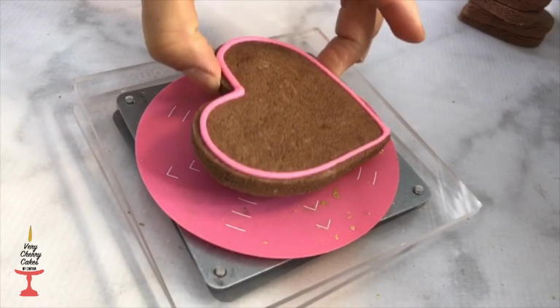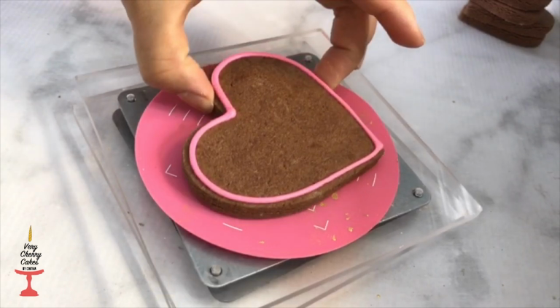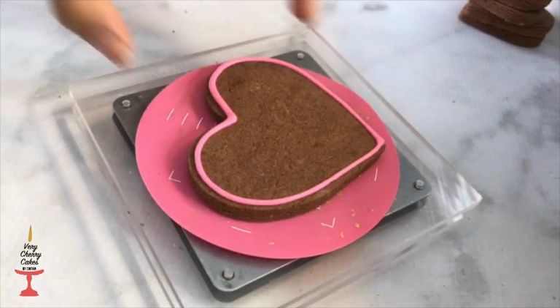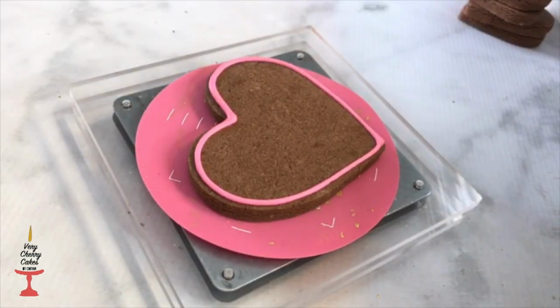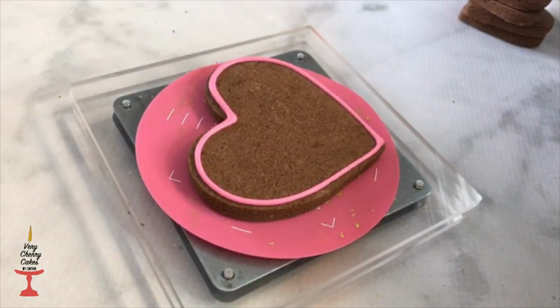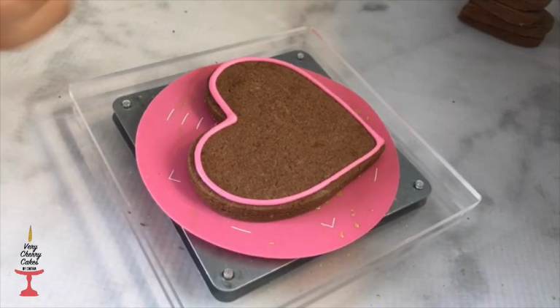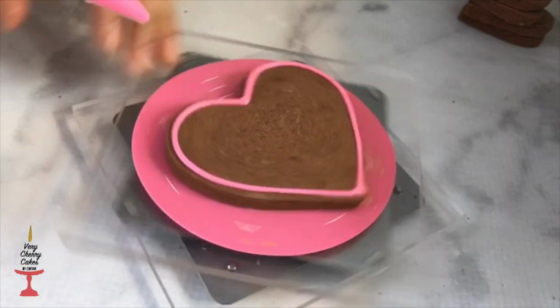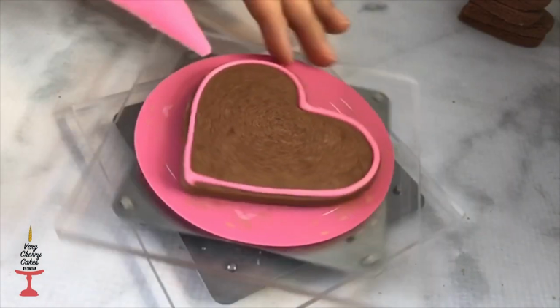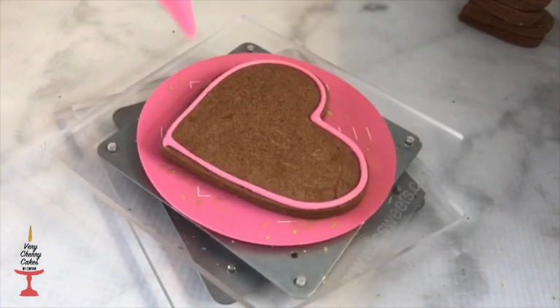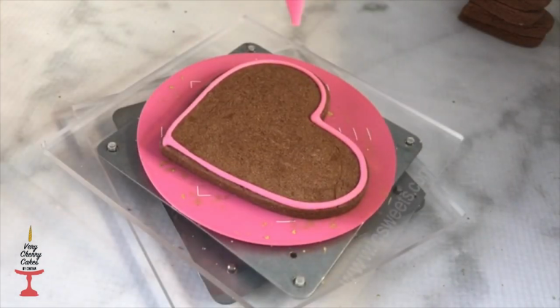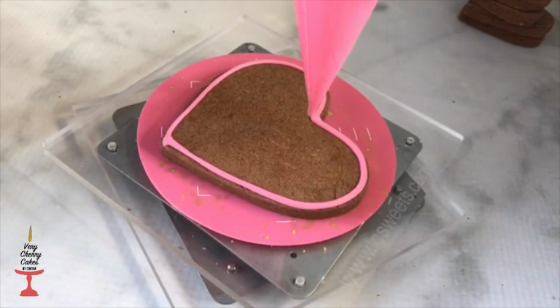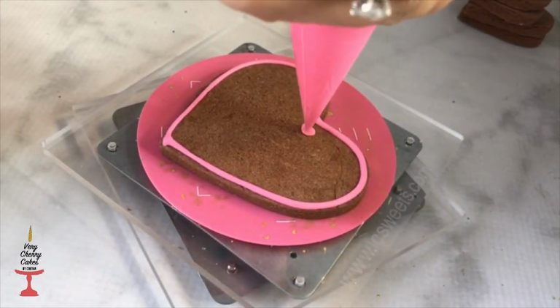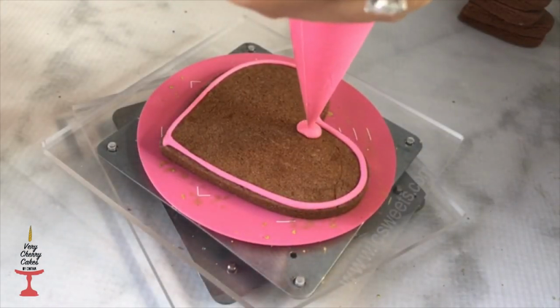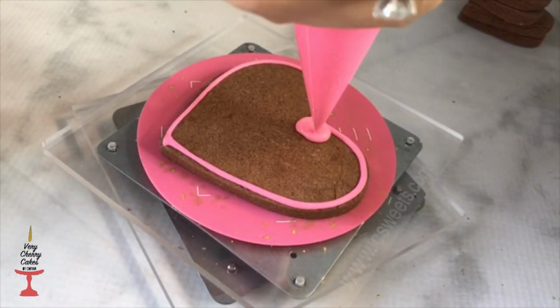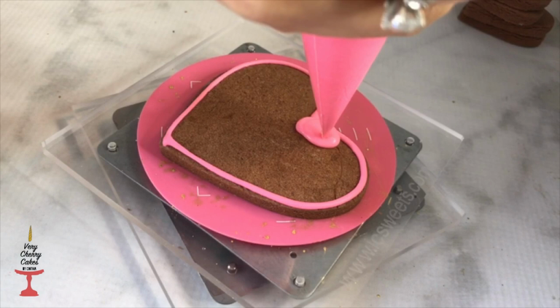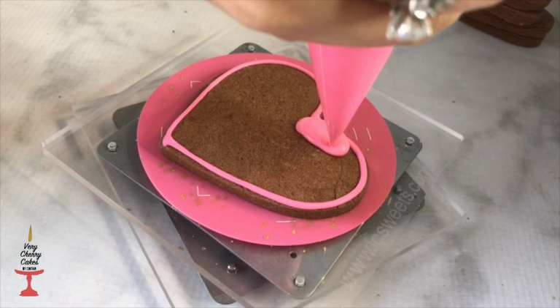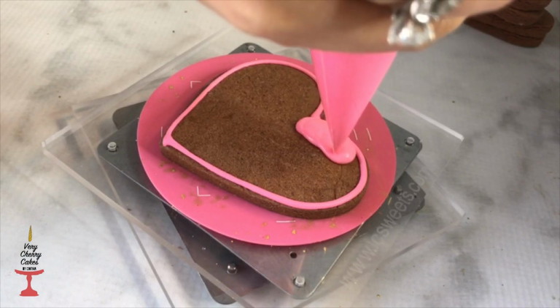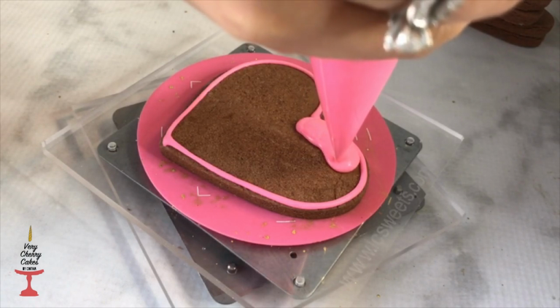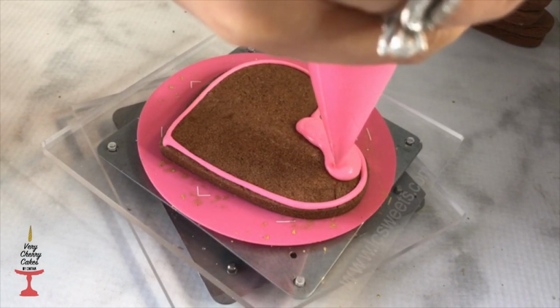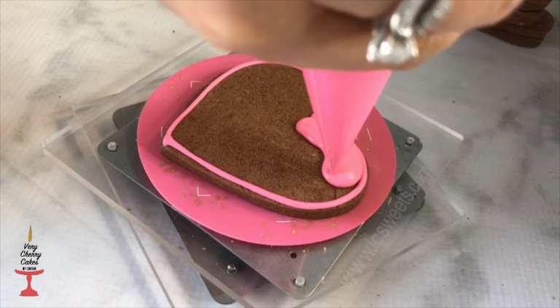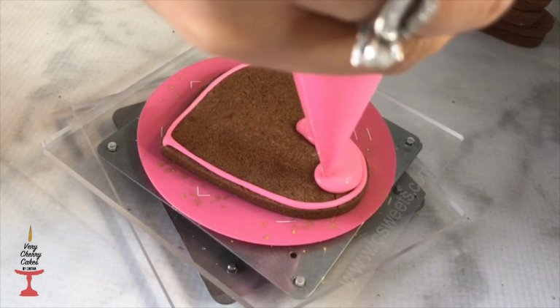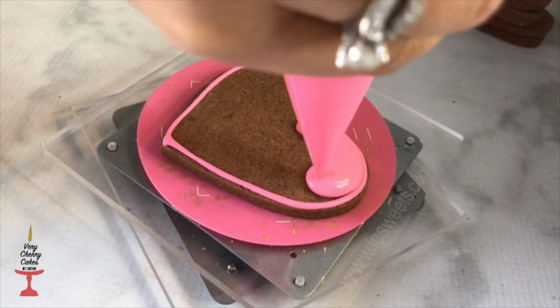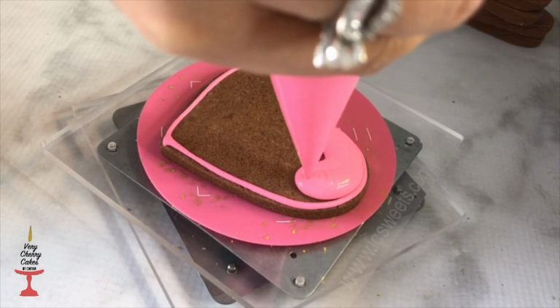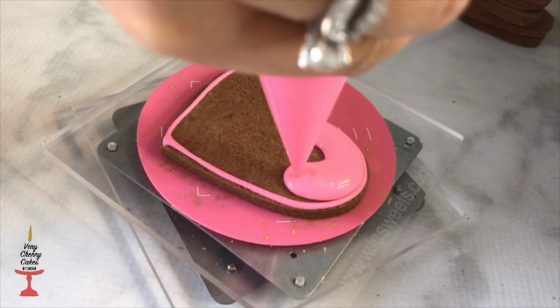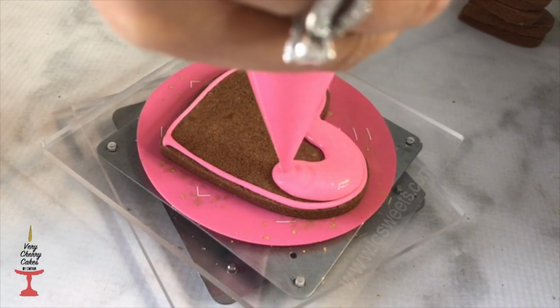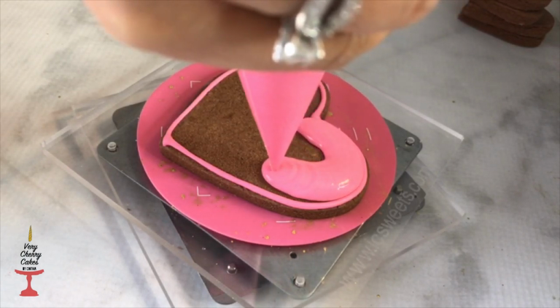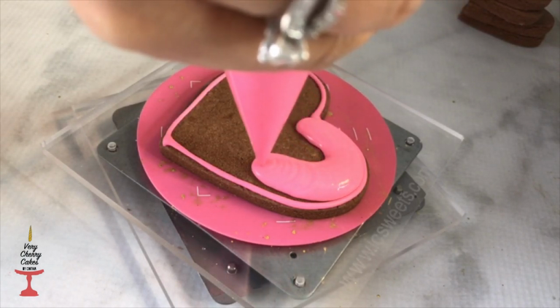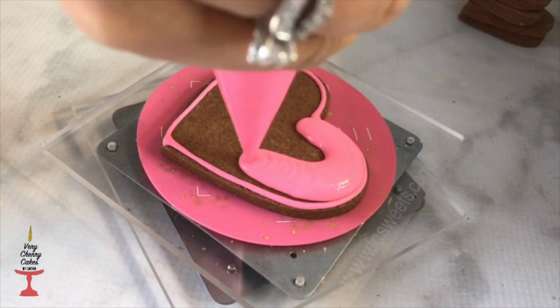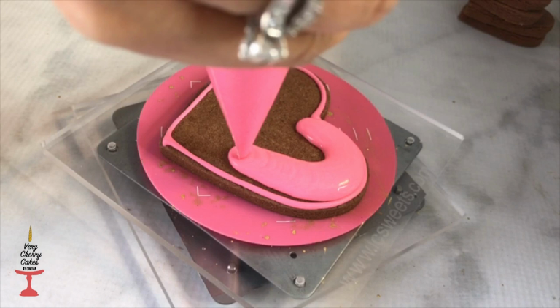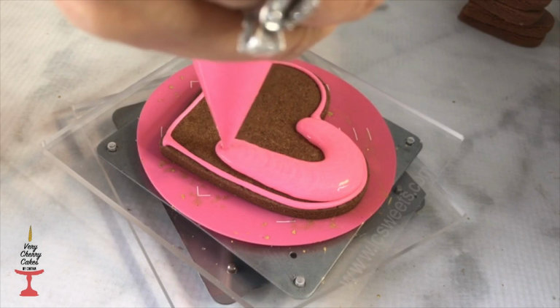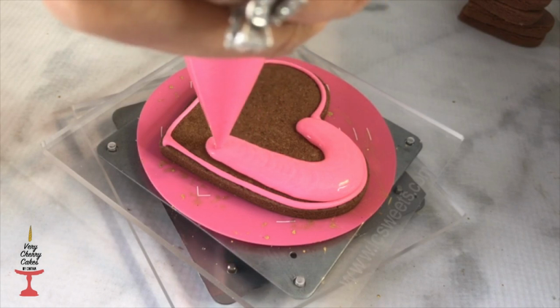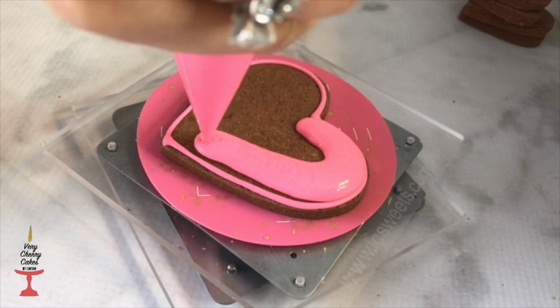I already outlined my heart and I'm going to go ahead and flood it. As a side note, I think I decorated this cookie one day after the cone cookie and my icing was thinner than the day before.